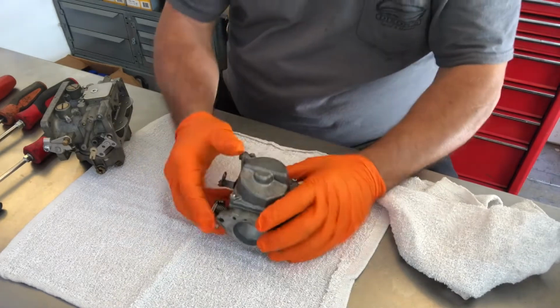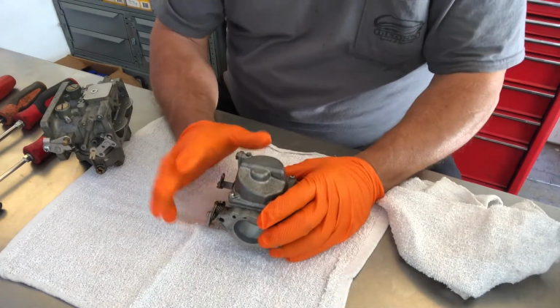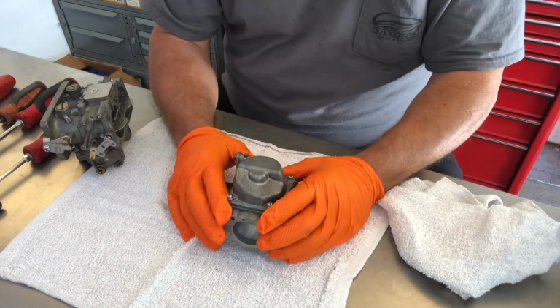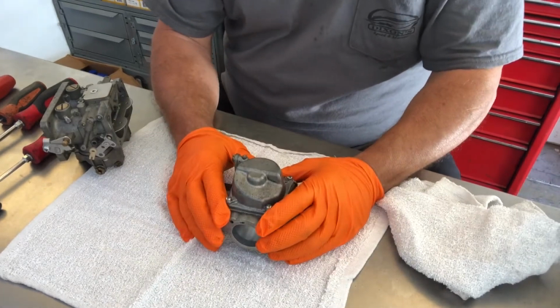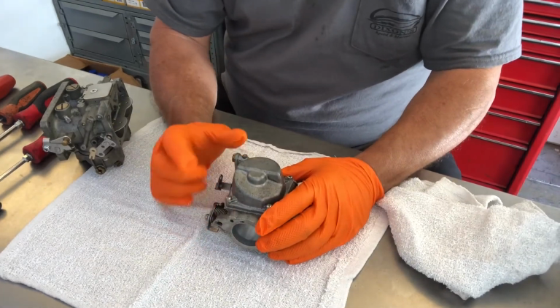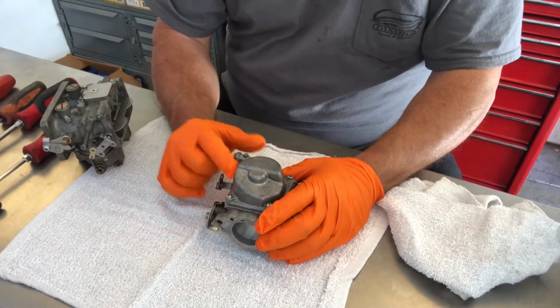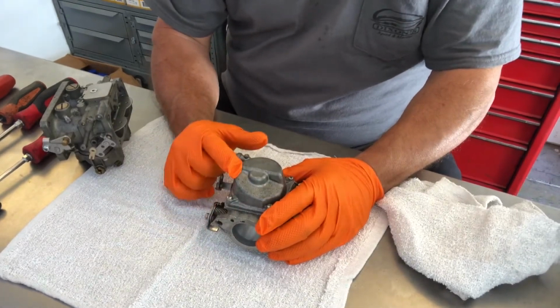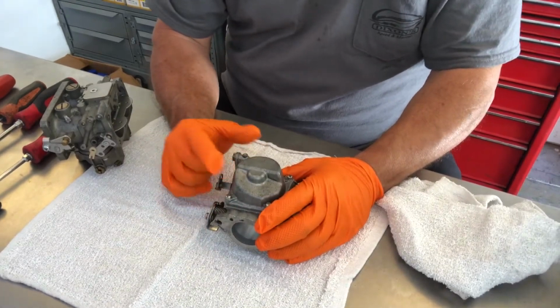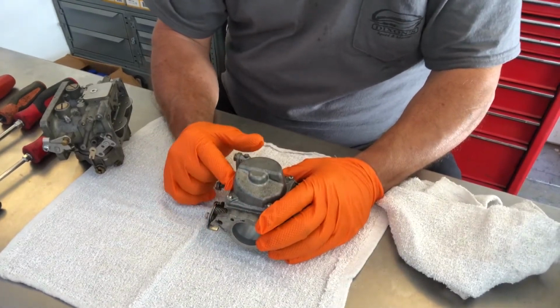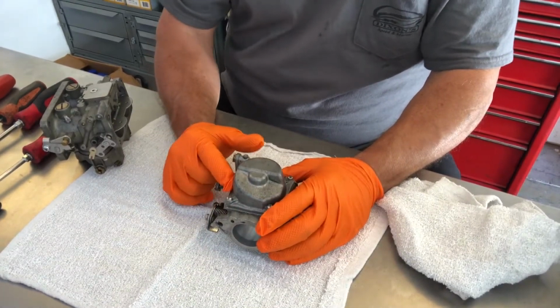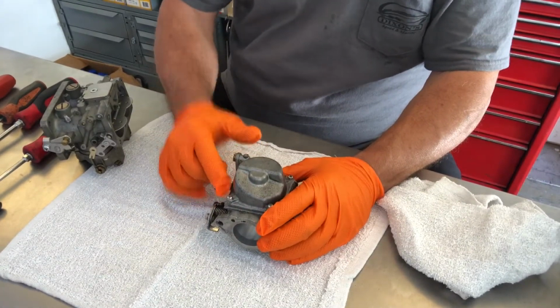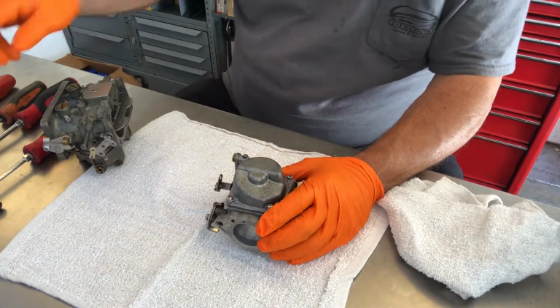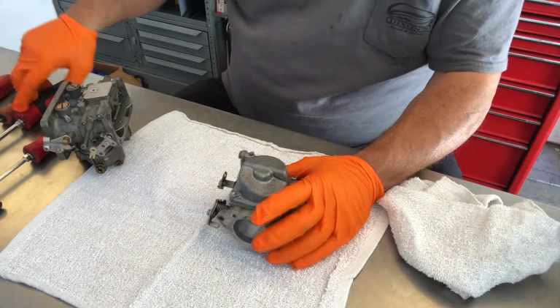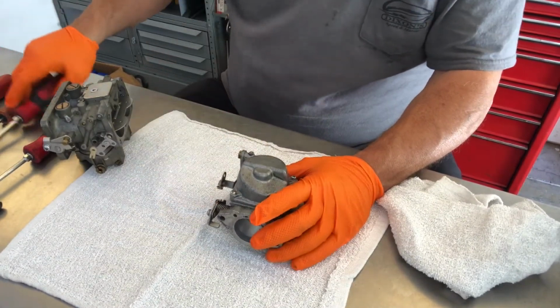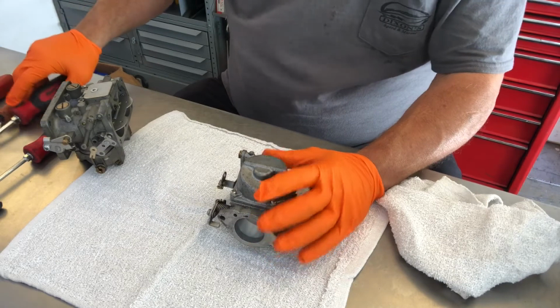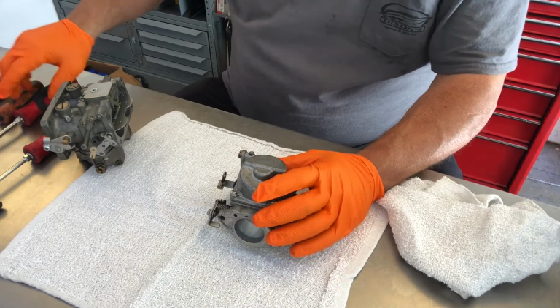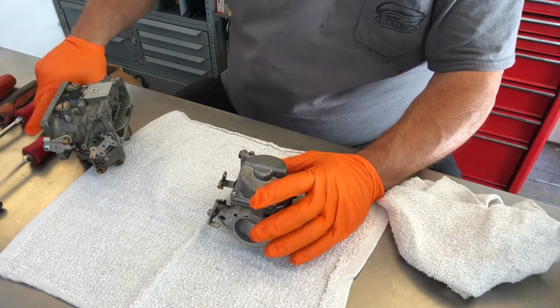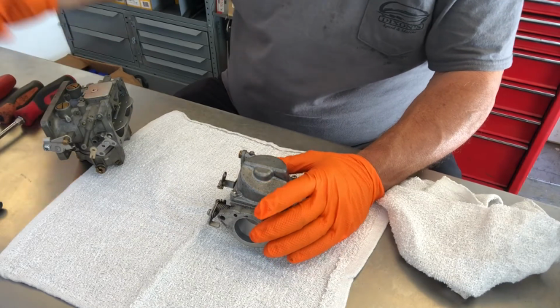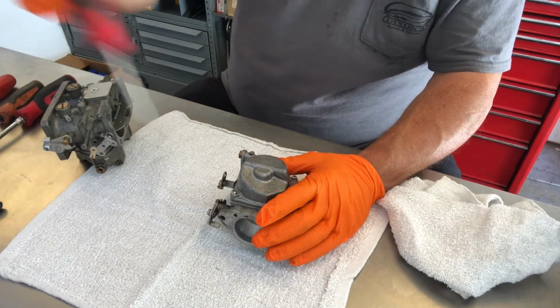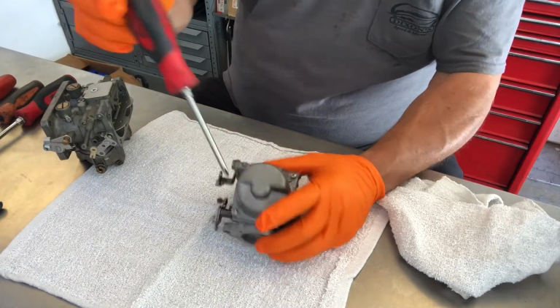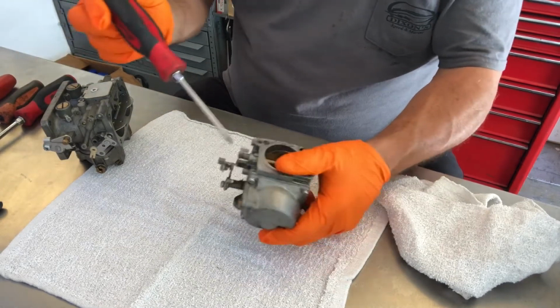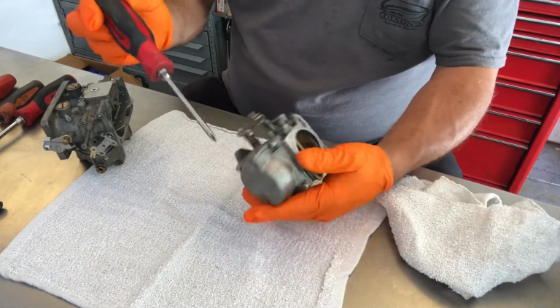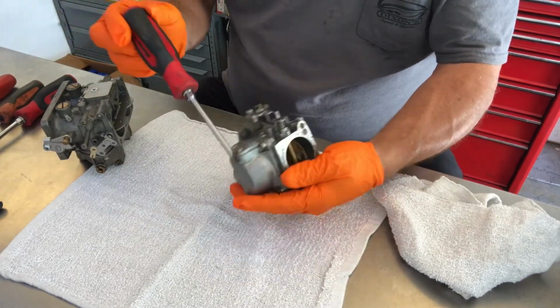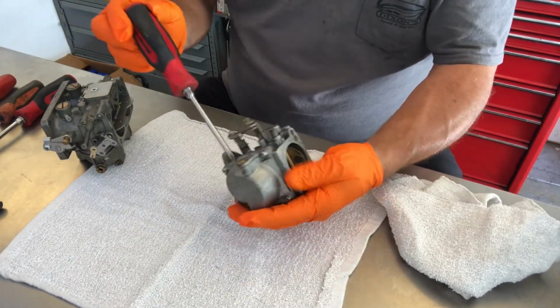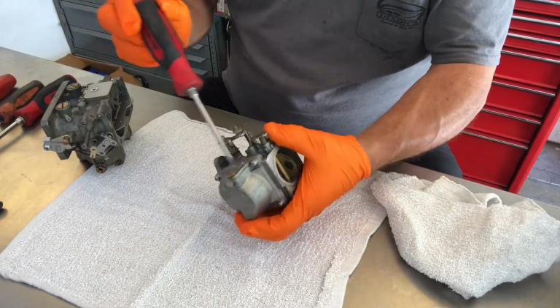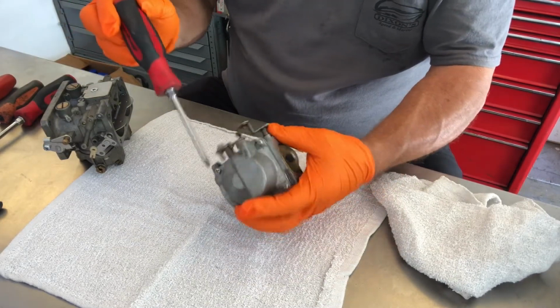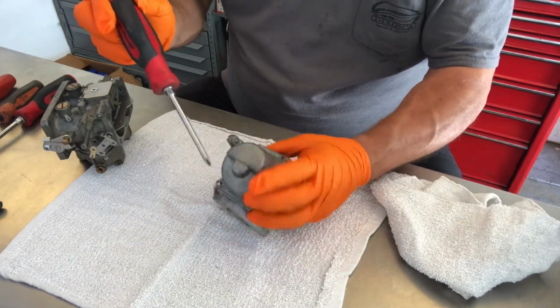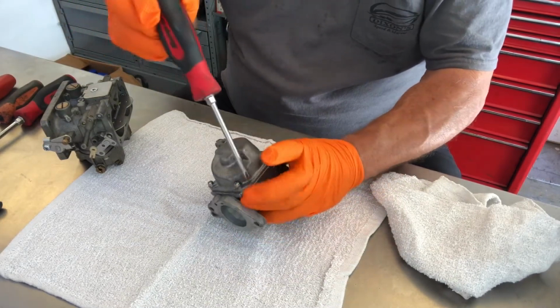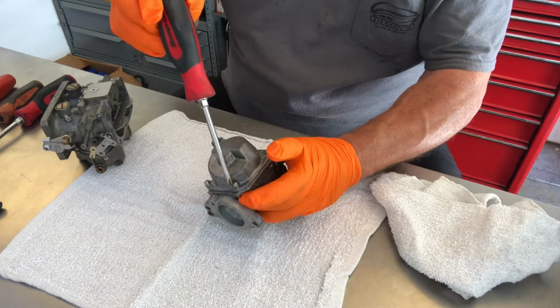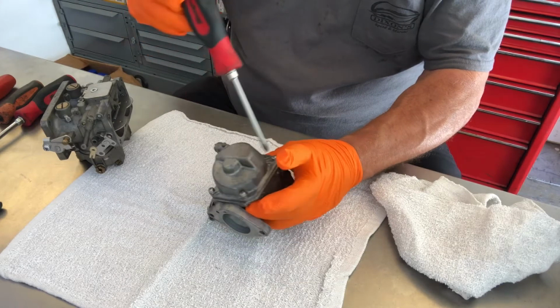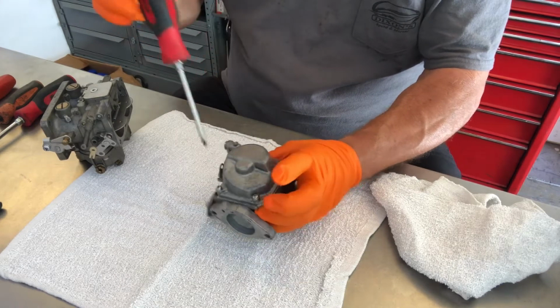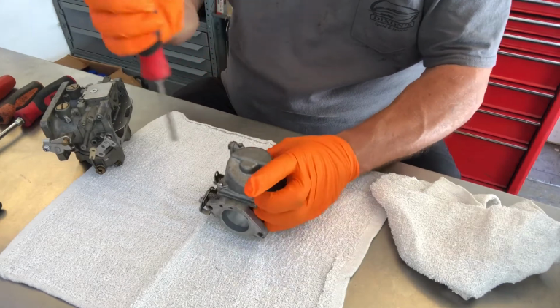We're going to start off with this carburetor. This is off a 90 horse Yamaha. We're going to take out the bowl screws — the four screws around the perimeter first.